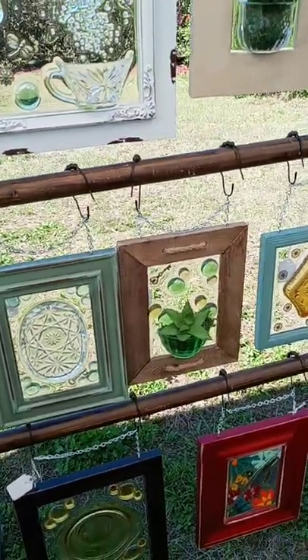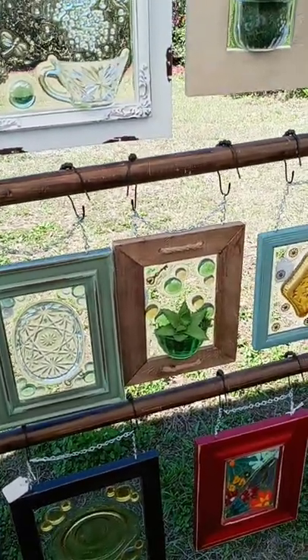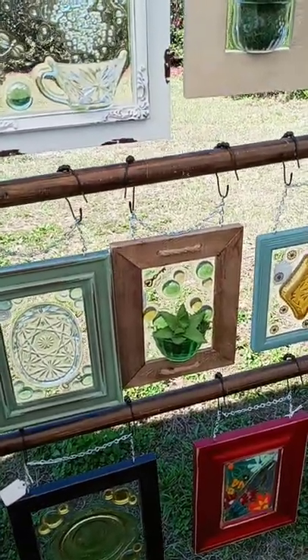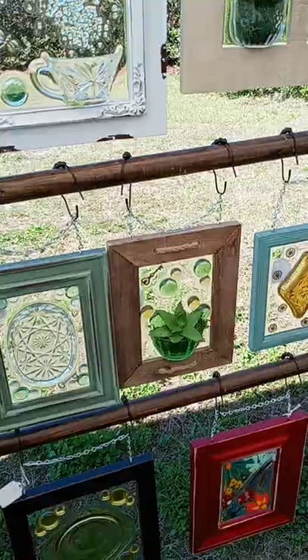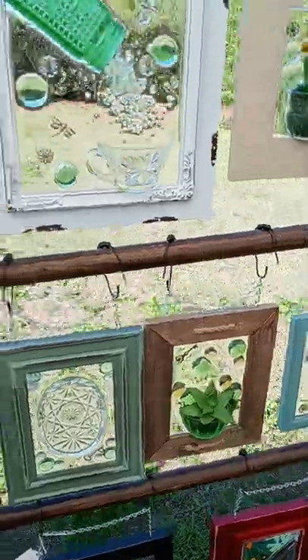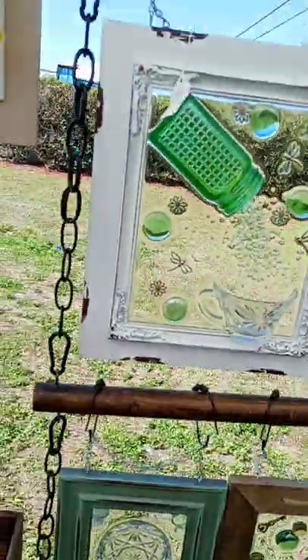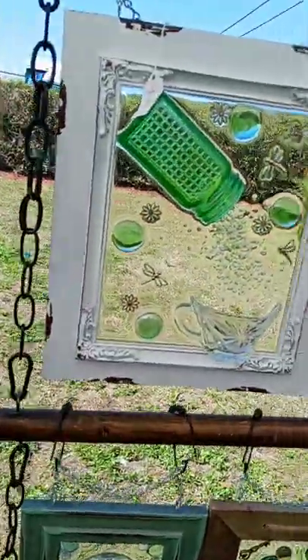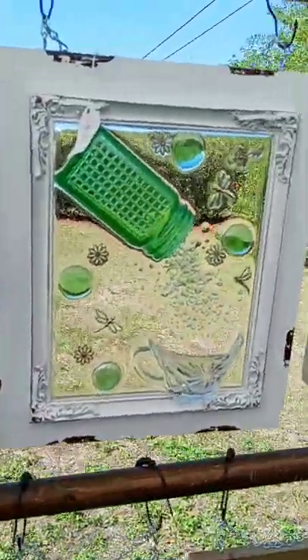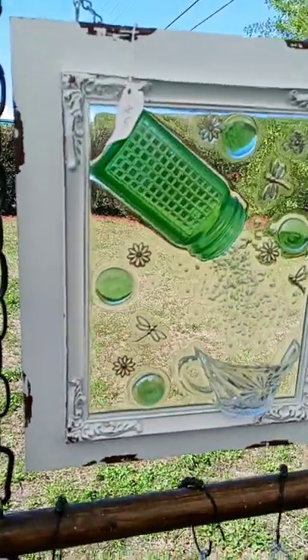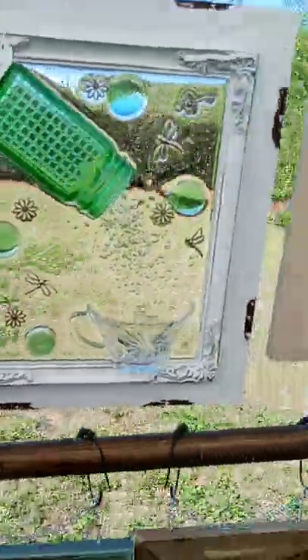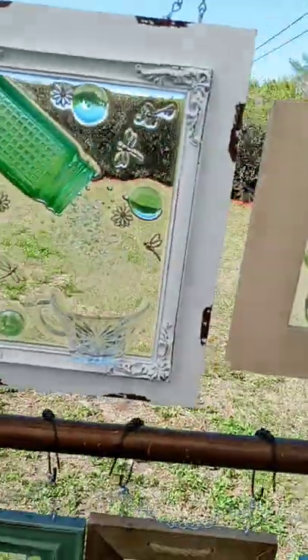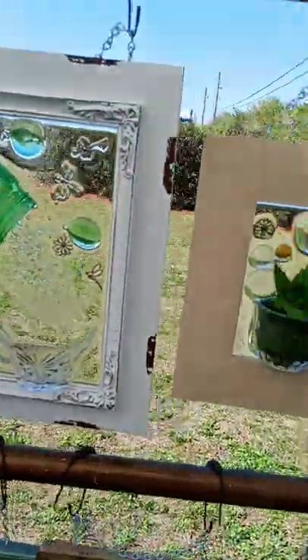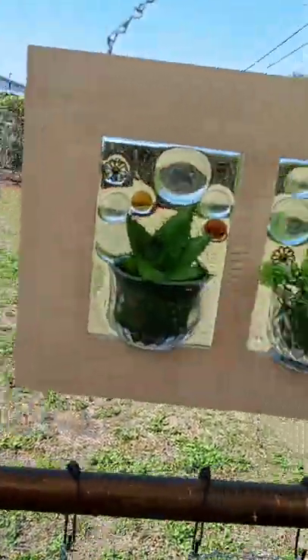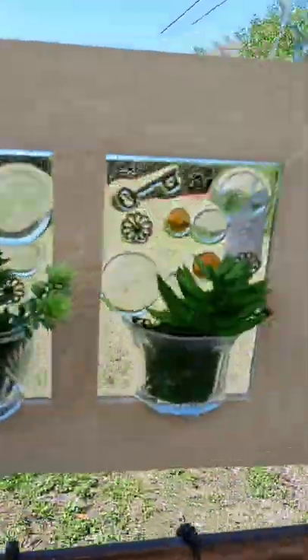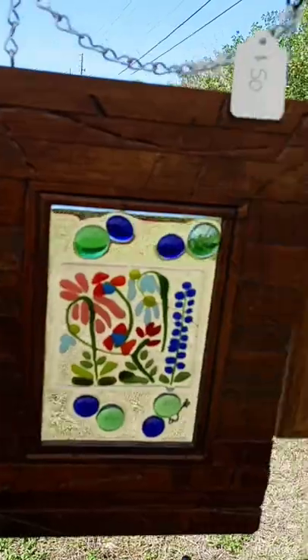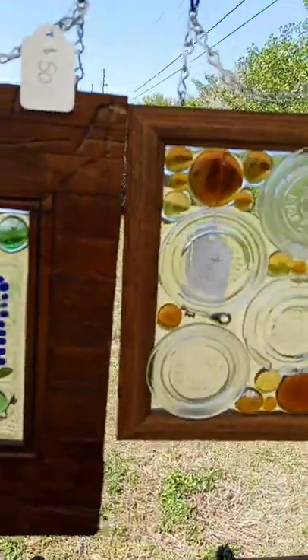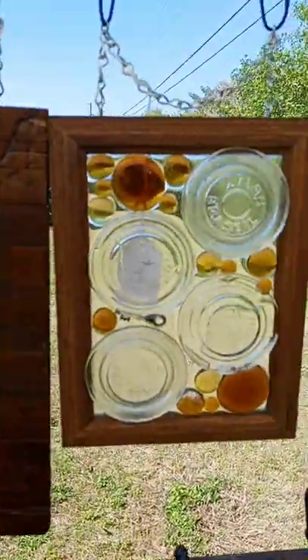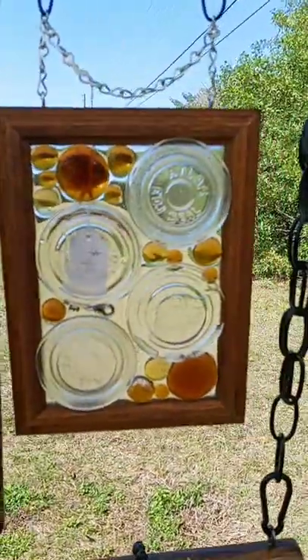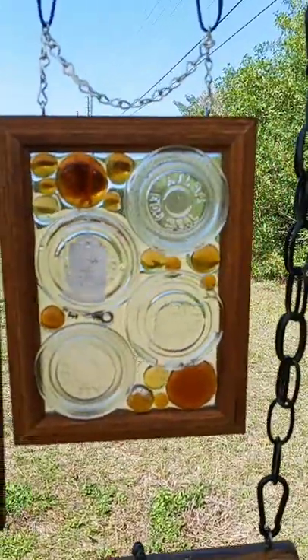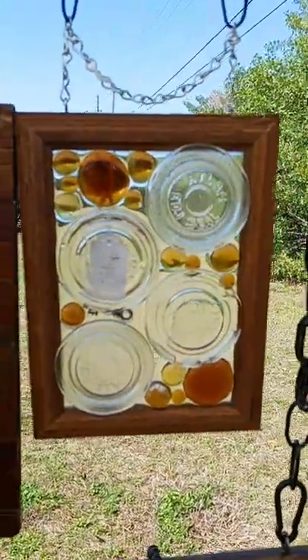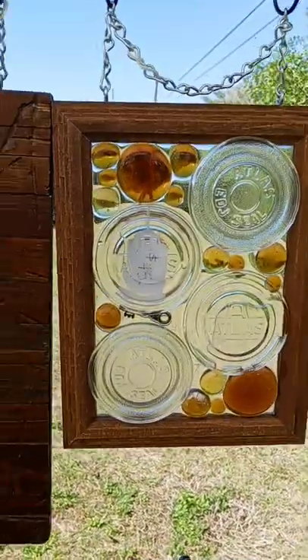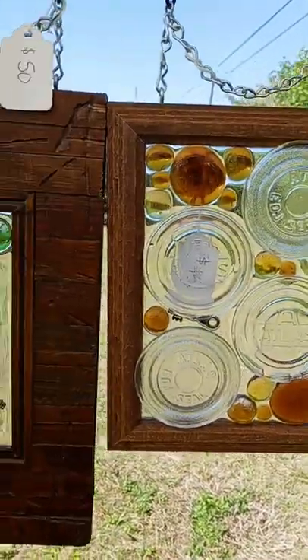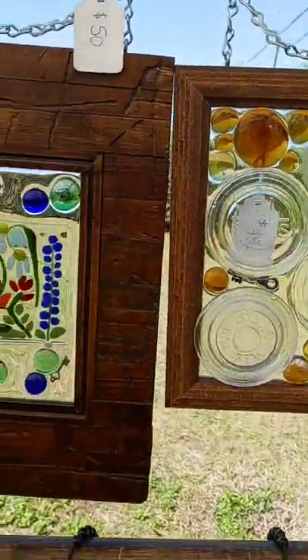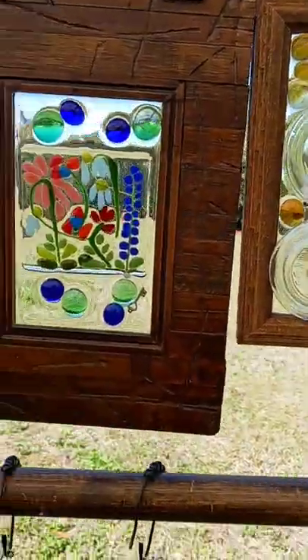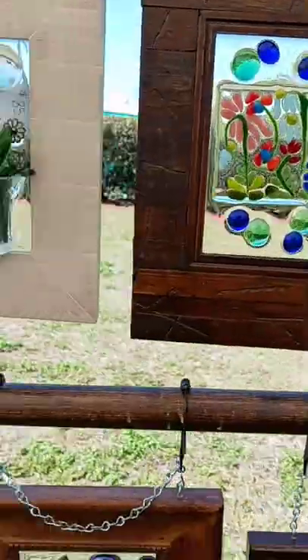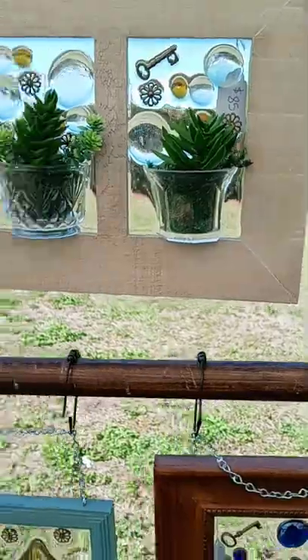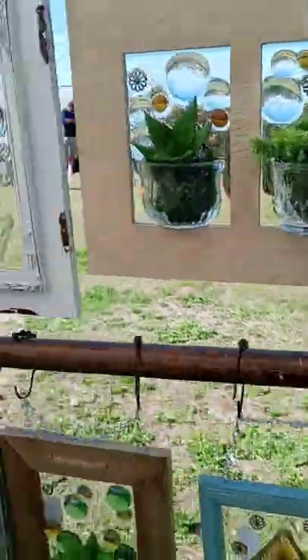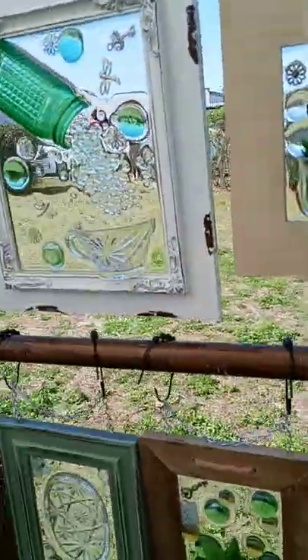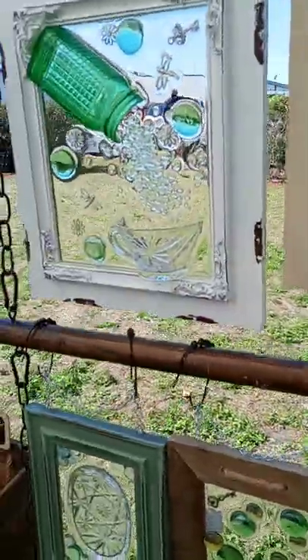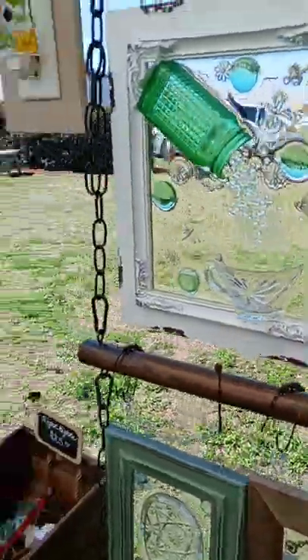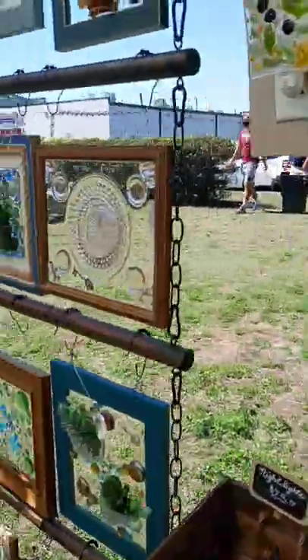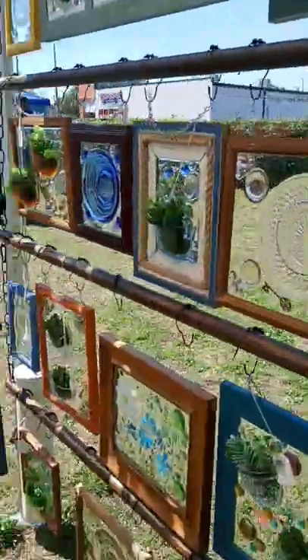Wow, there's a little salt shaker there. And these are canning jar lids from the 20s. Oh, look at that. Wow, that's really nice. She says you have a show here twice a year, right?